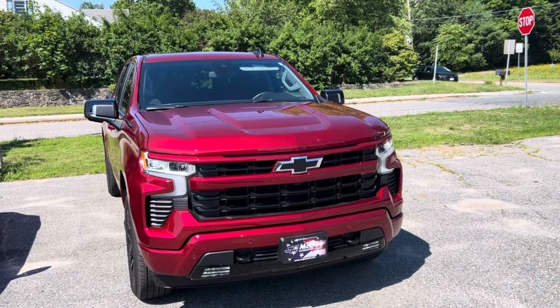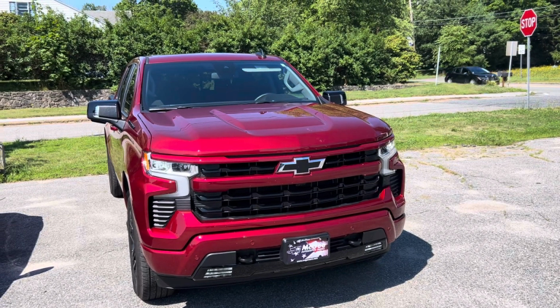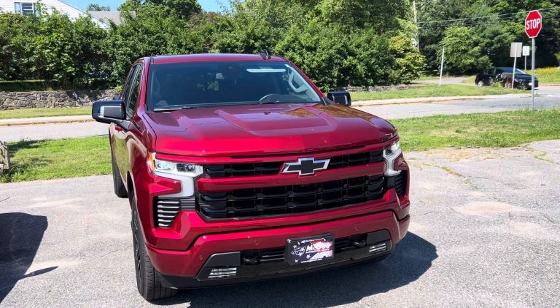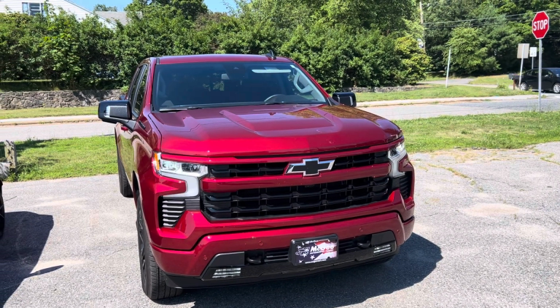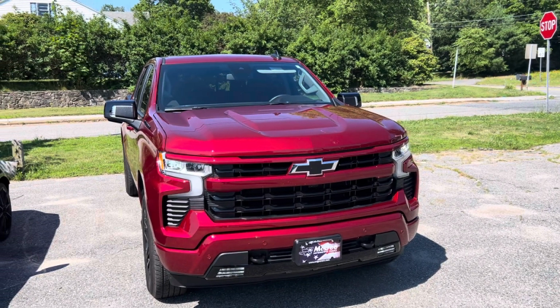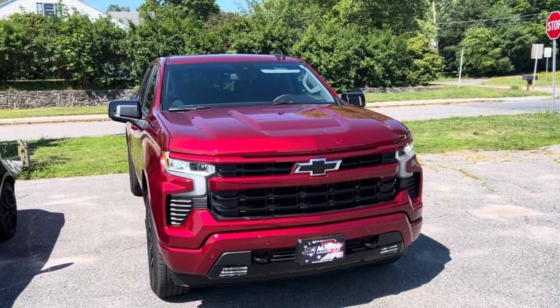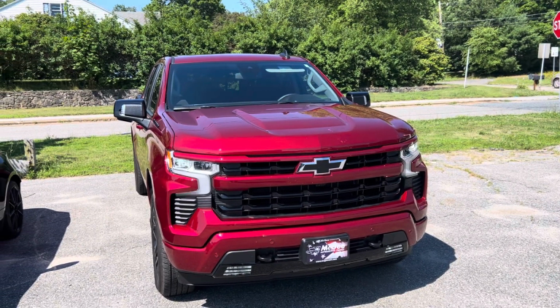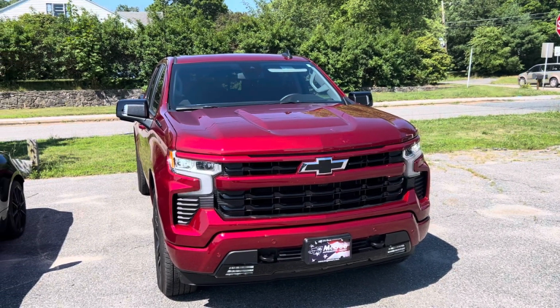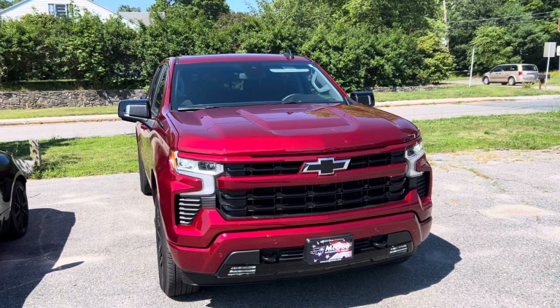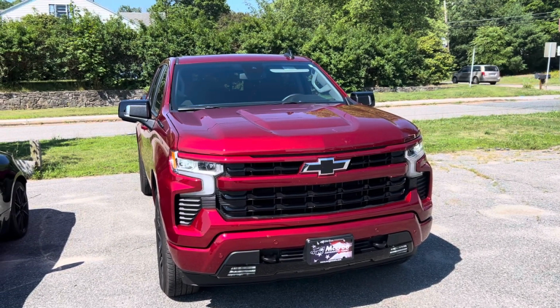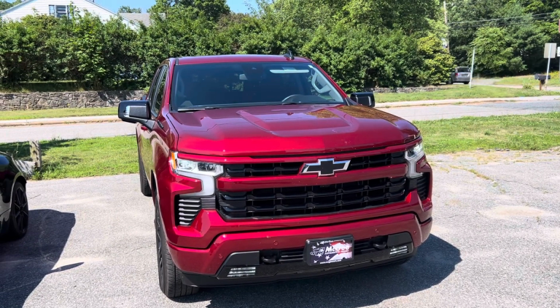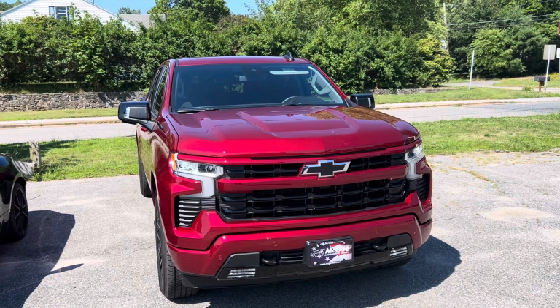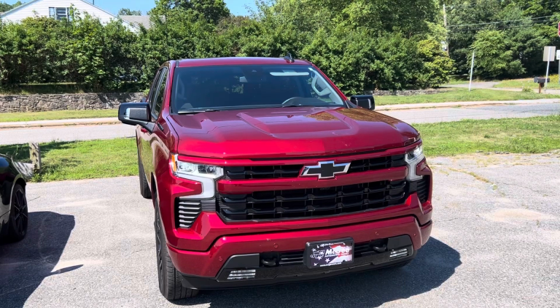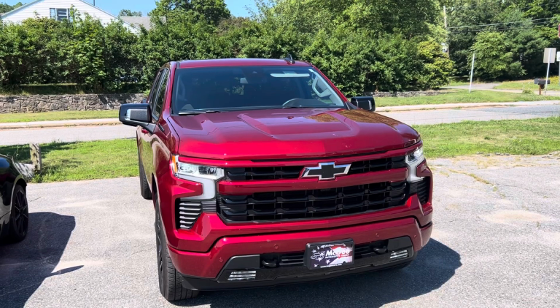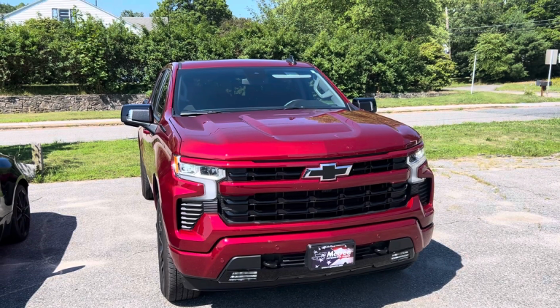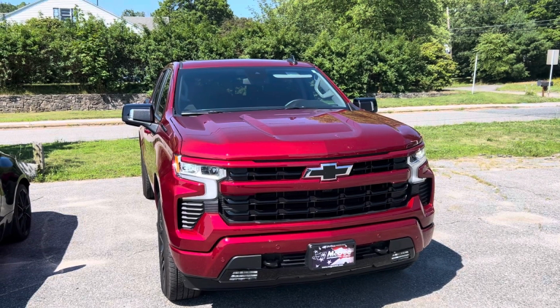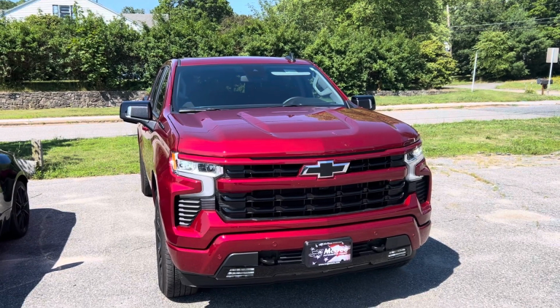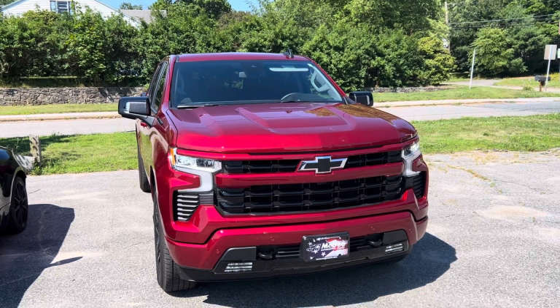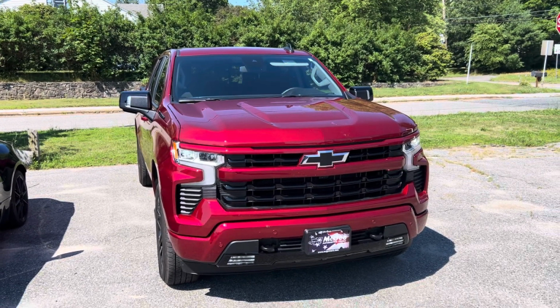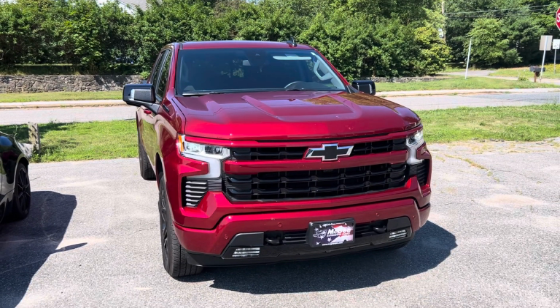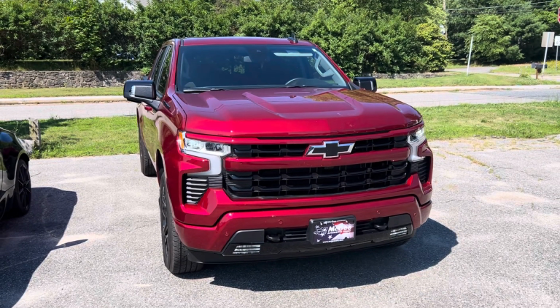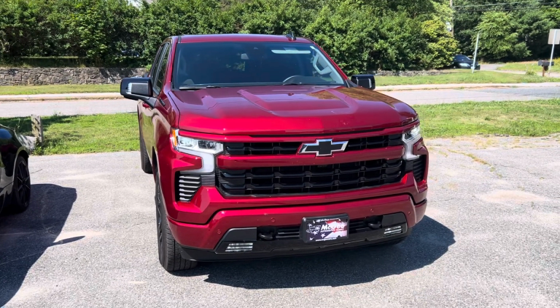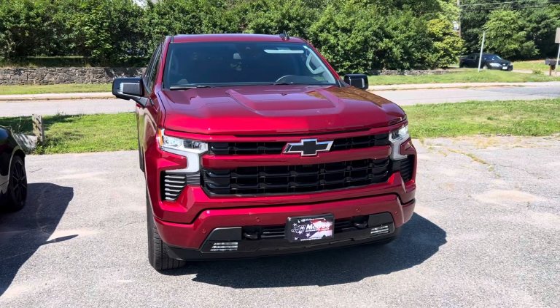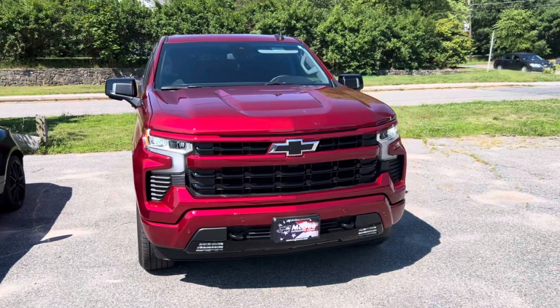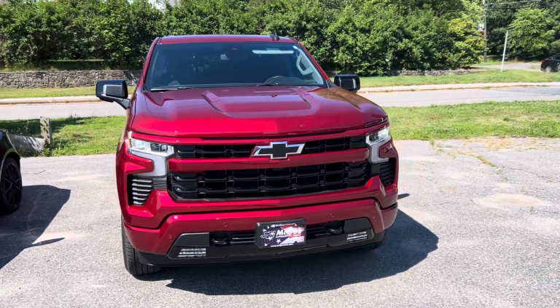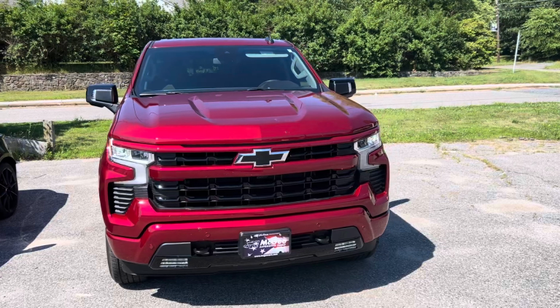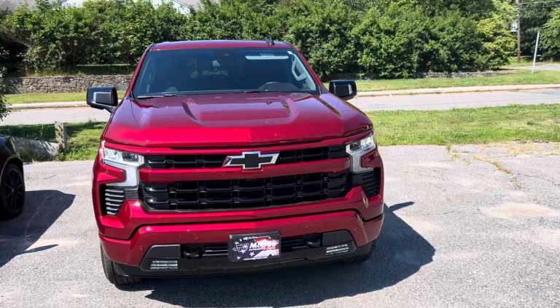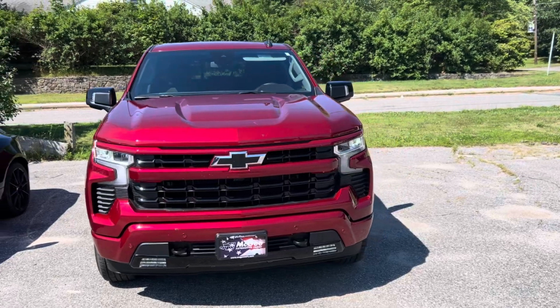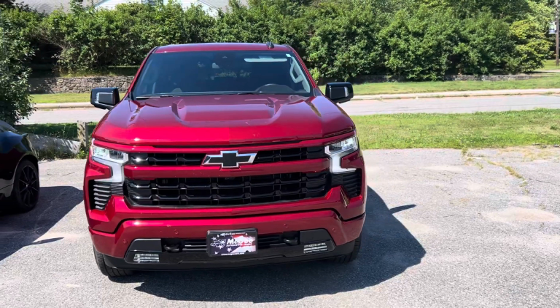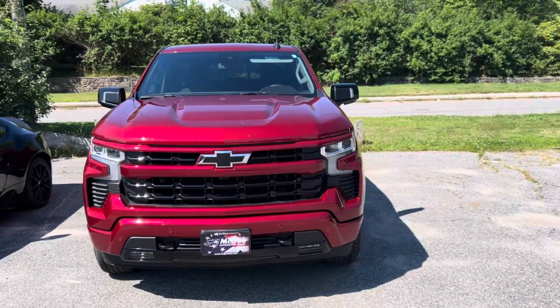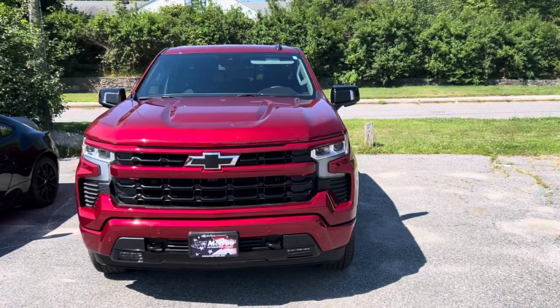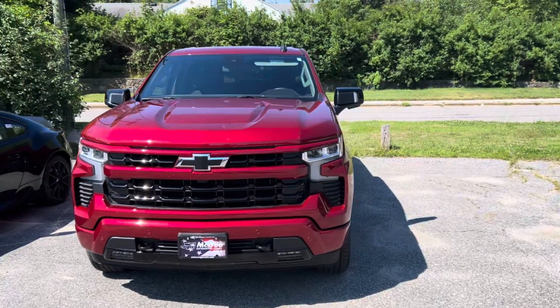Hey Kimberly, it's Jake from McGee Toyota at Dudley. I'm here in front of the 2024 Chevy Silverado 1500 that you inquired about. I just wanted to give you a quick walk-around video of the exterior and interior so you can get a better look.